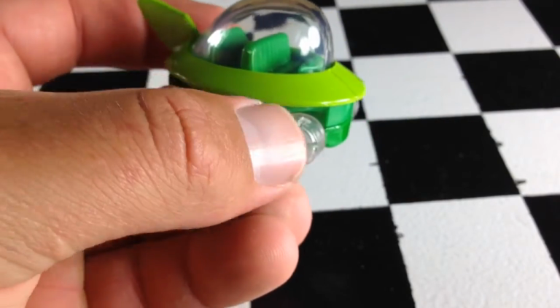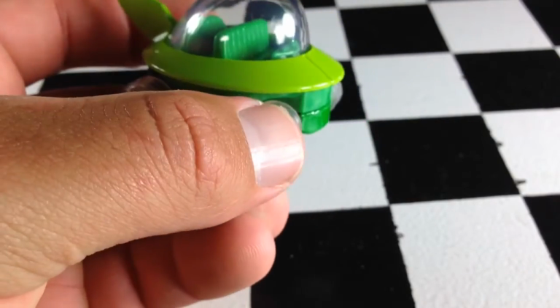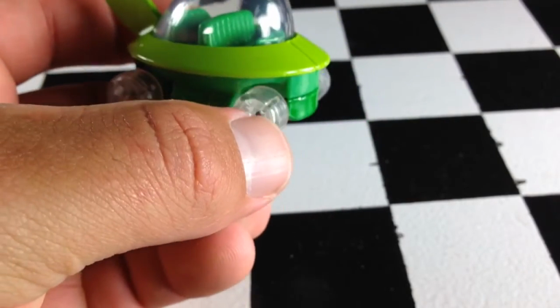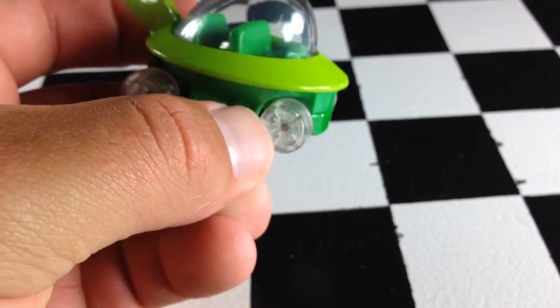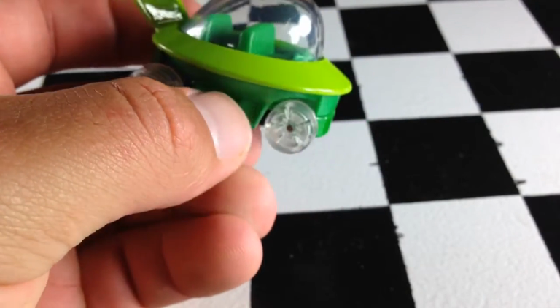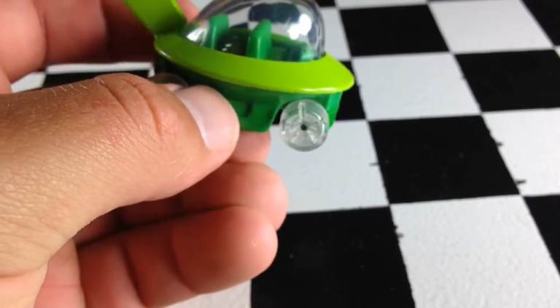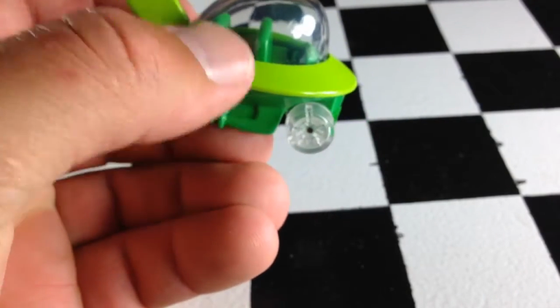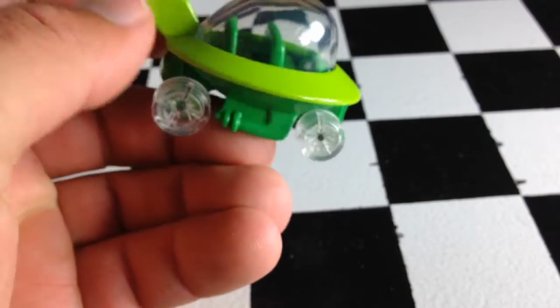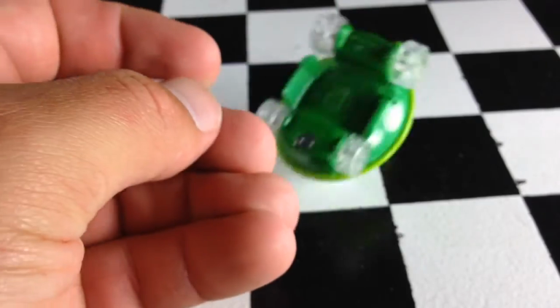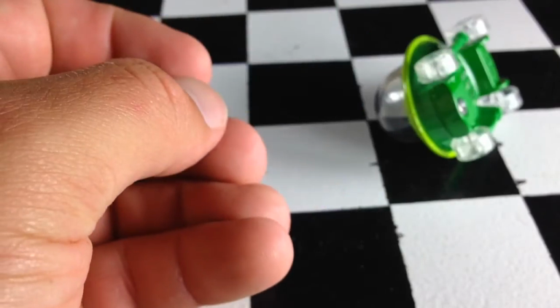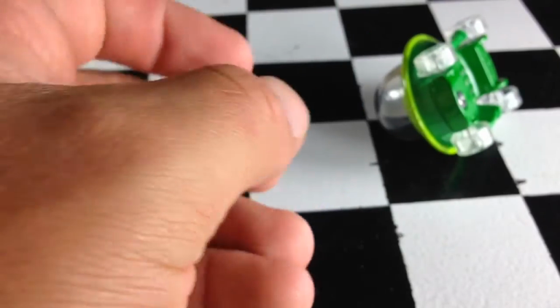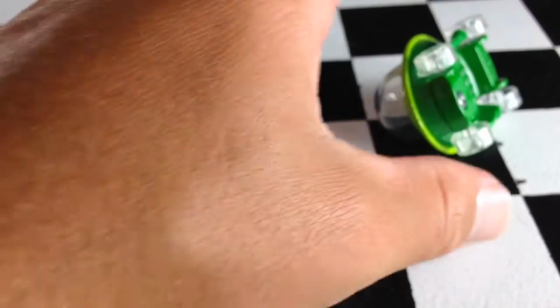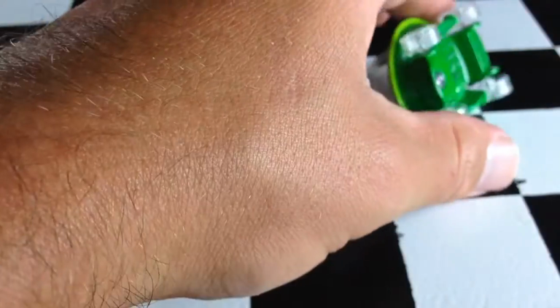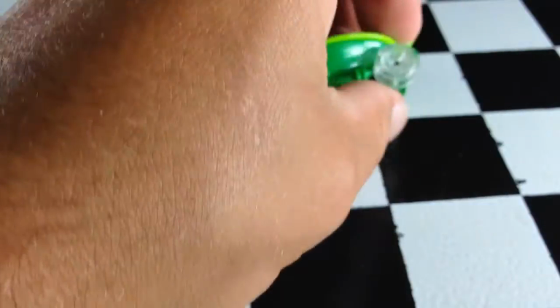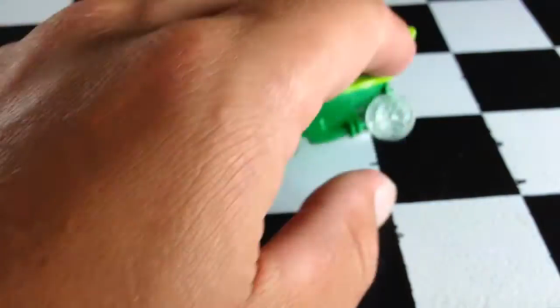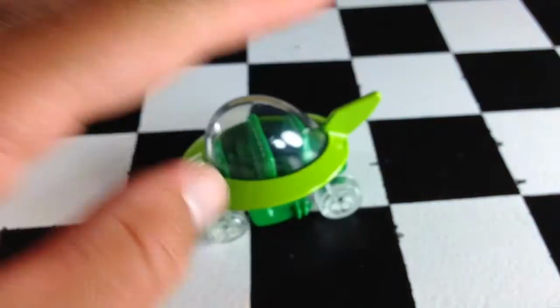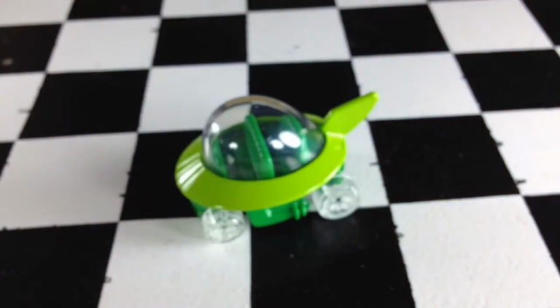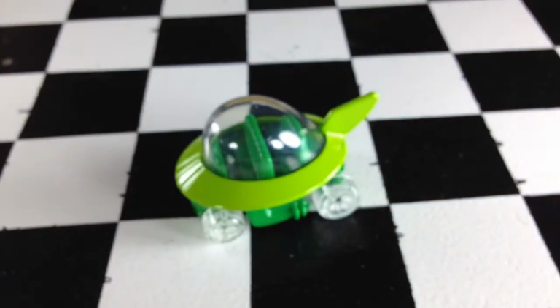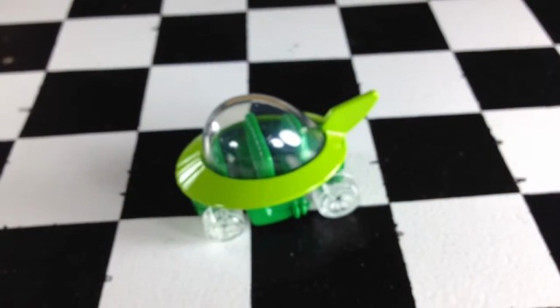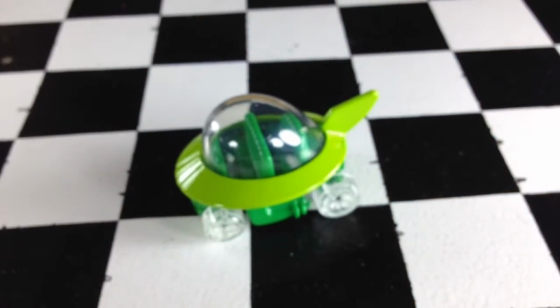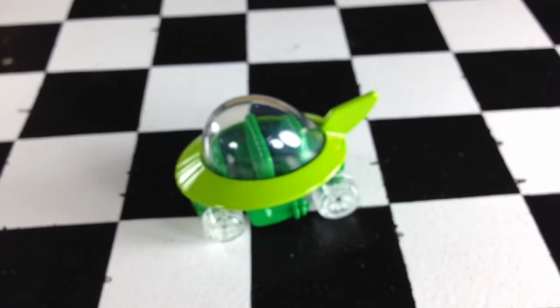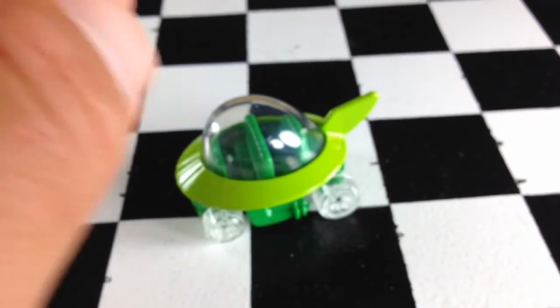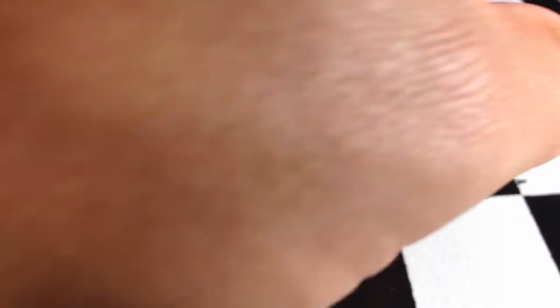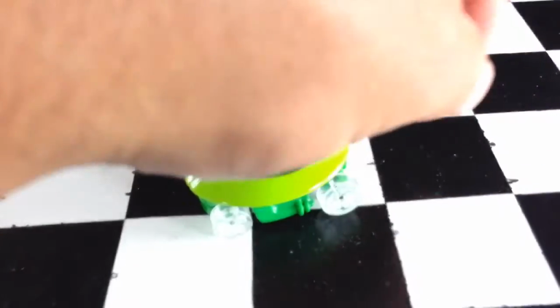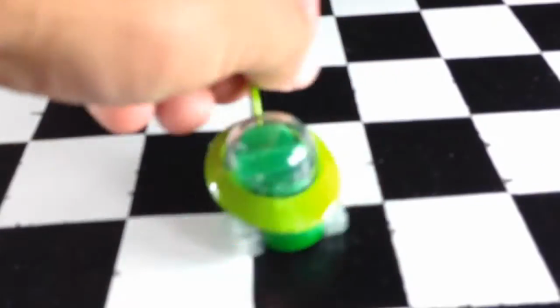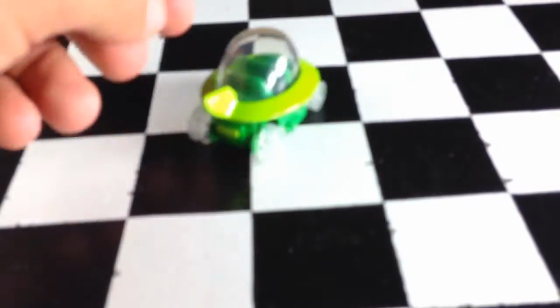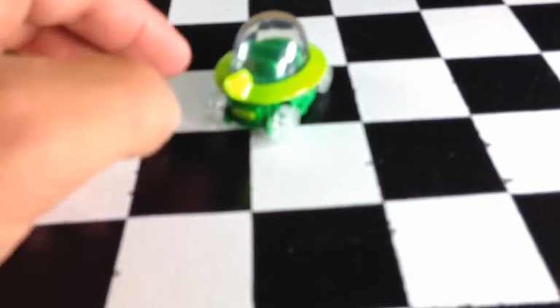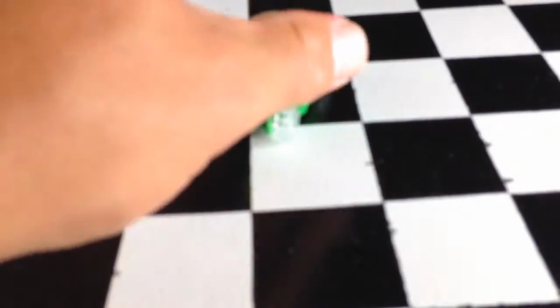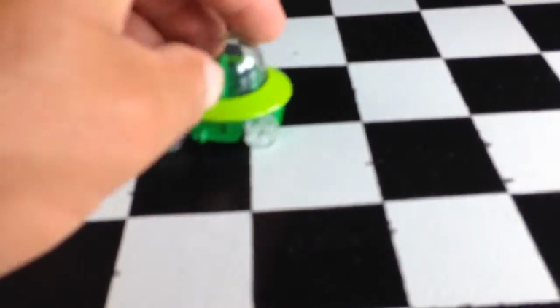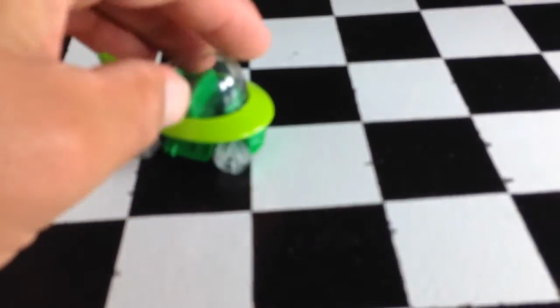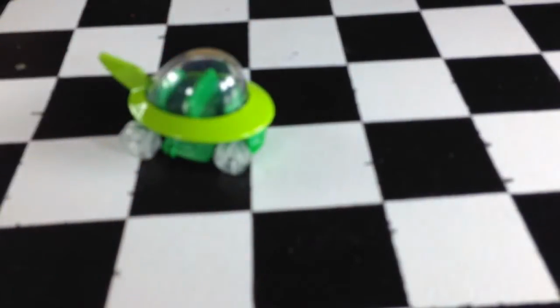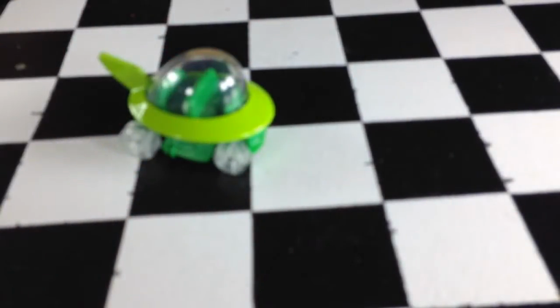Now, obviously, the car in the show didn't have wheels — this one does. It's pretty heavy, actually, so I imagine it'll do pretty well on the track.